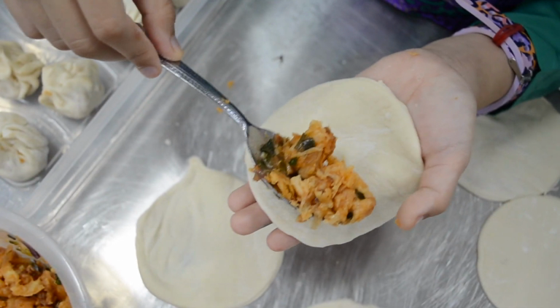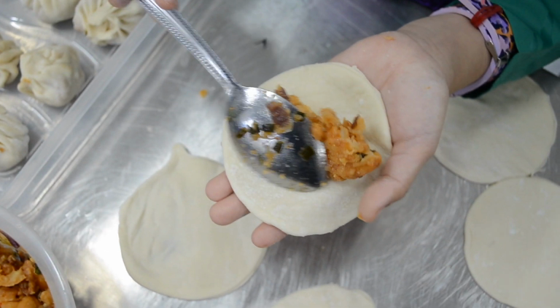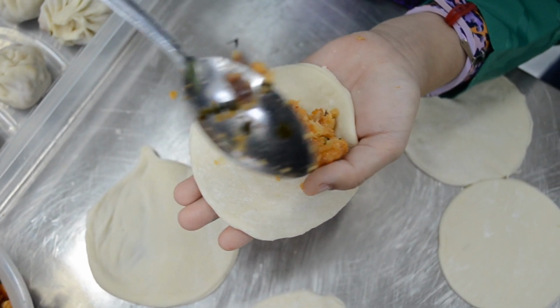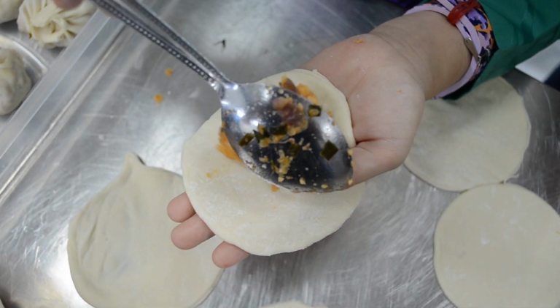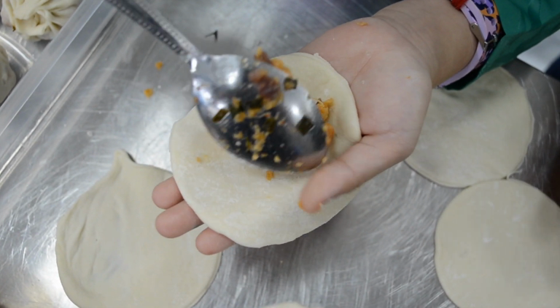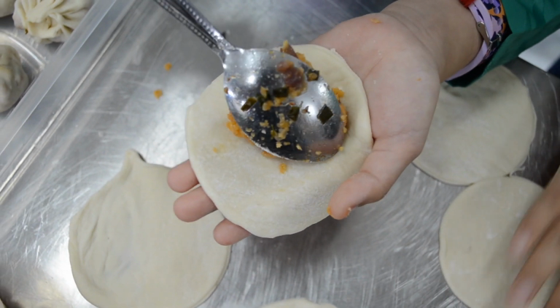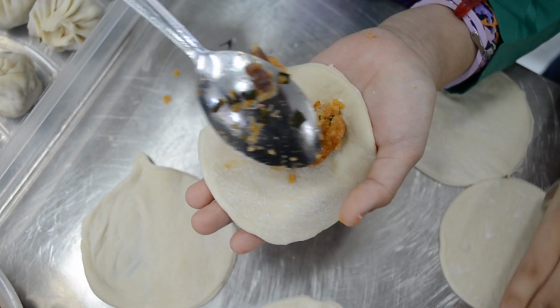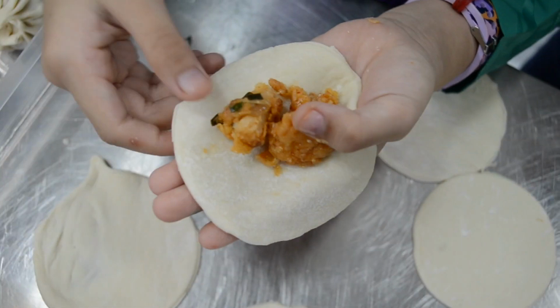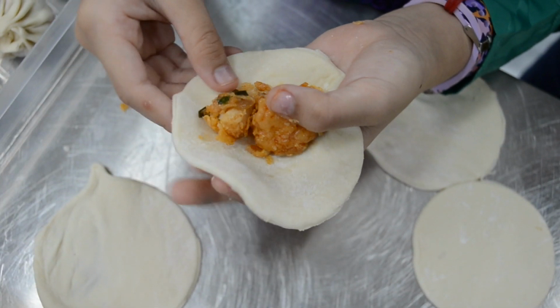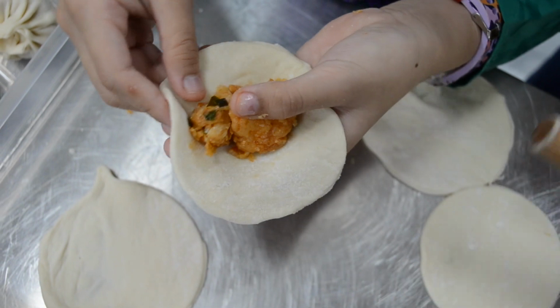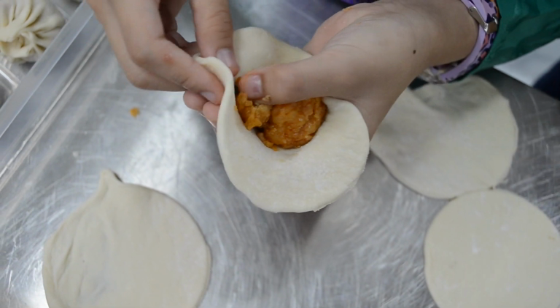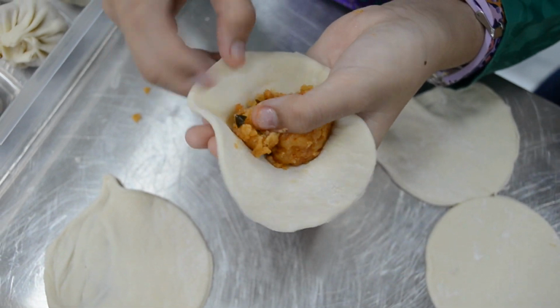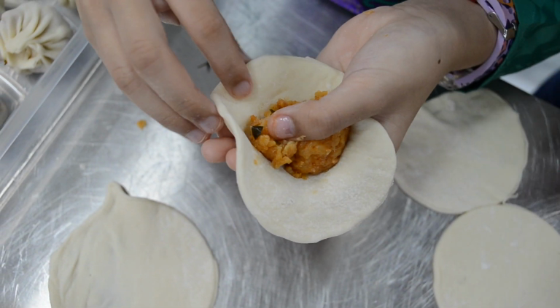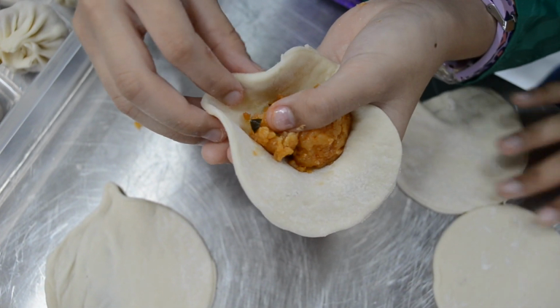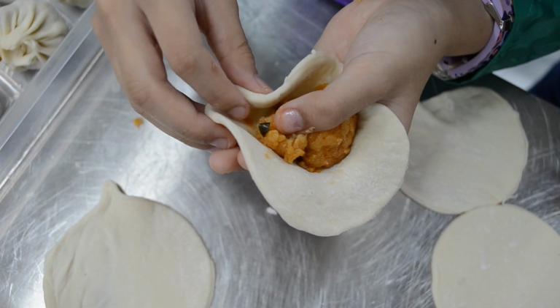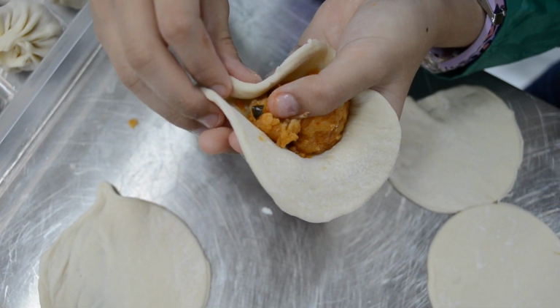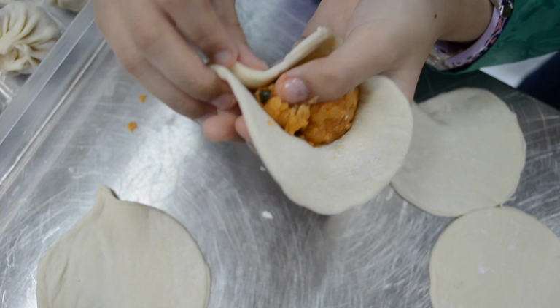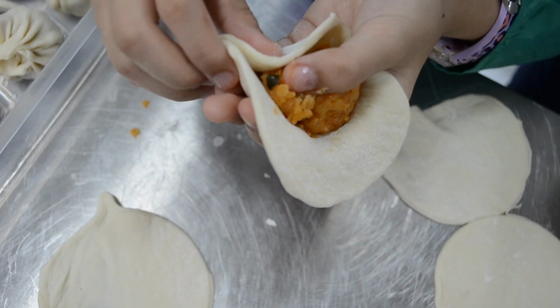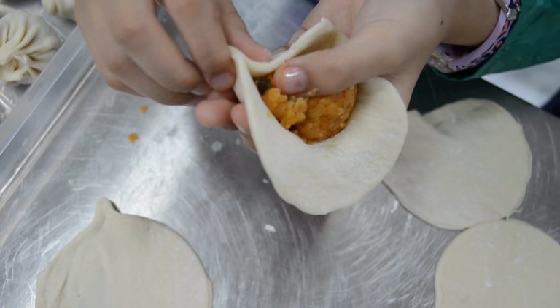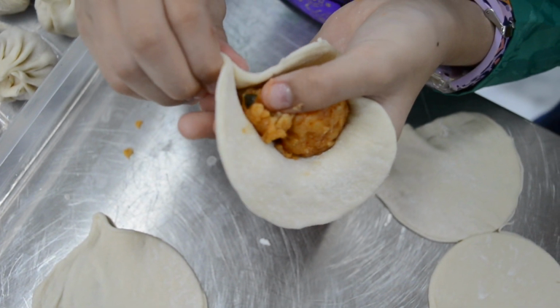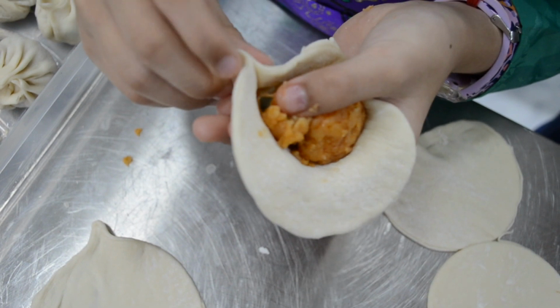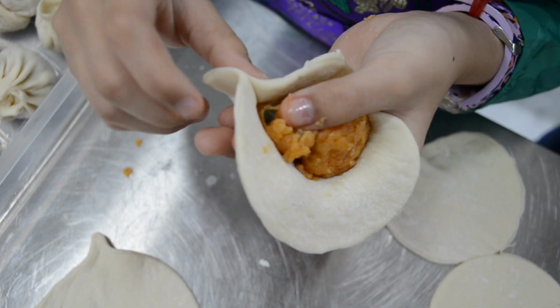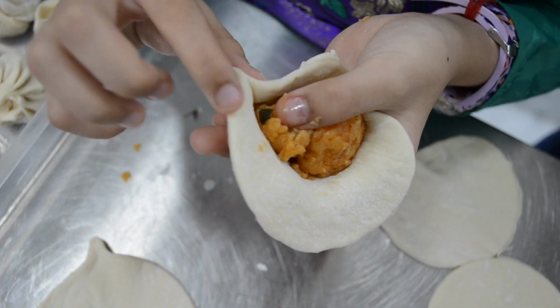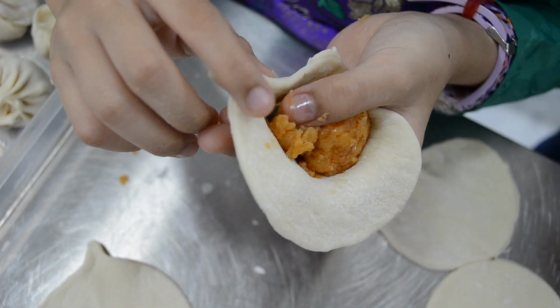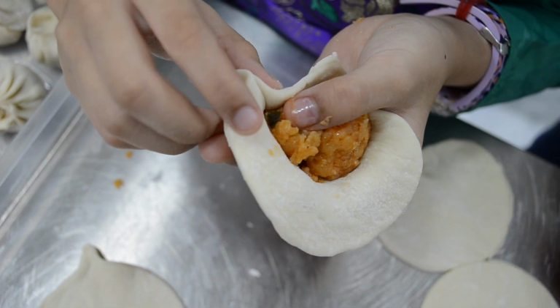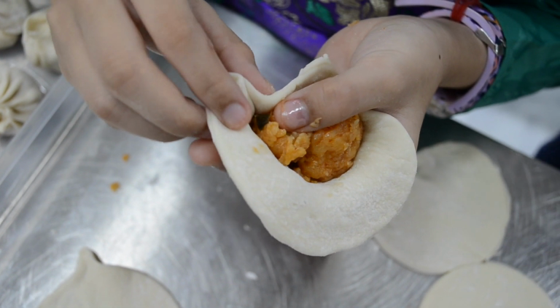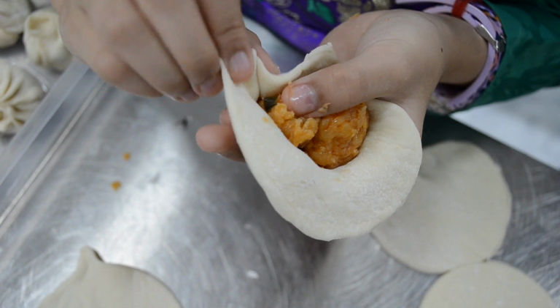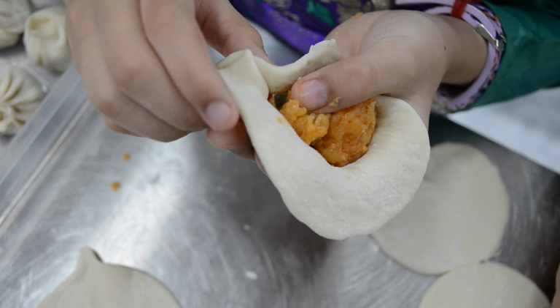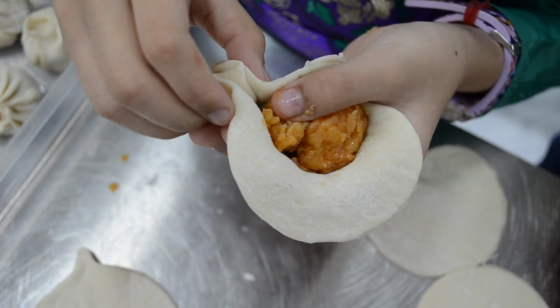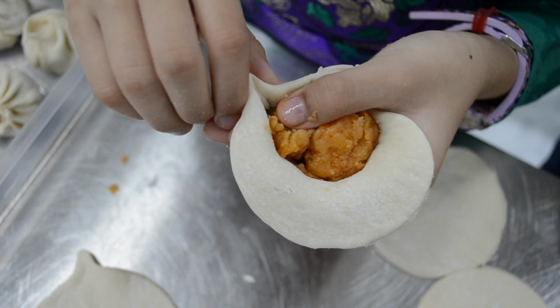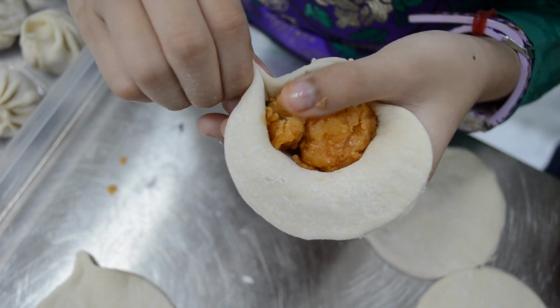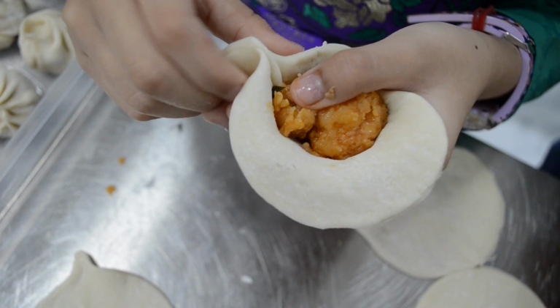First, you've got to put the Gobi Manchuri inside. Then you press this, use the thumb and use the finger, the other finger, and press it down.